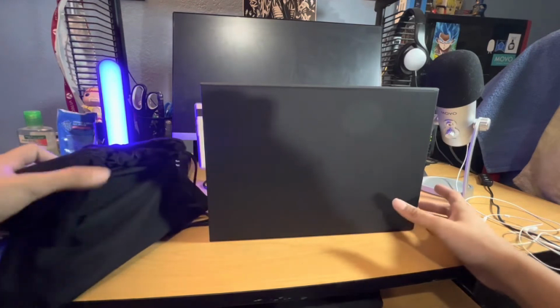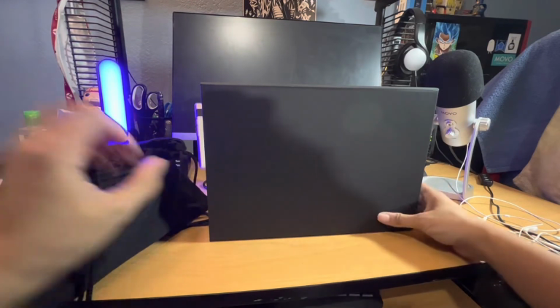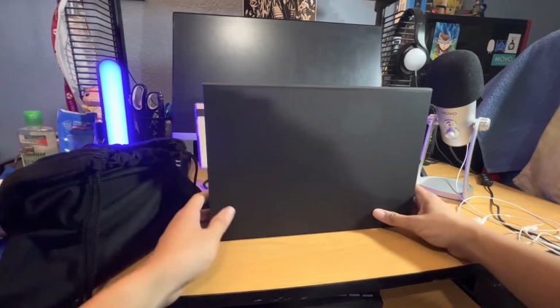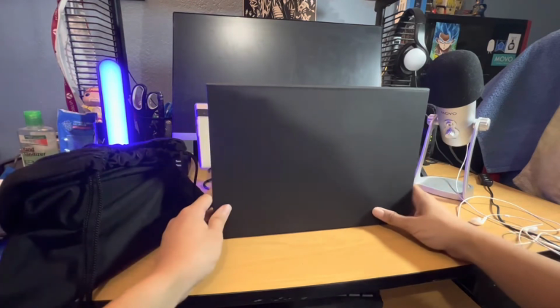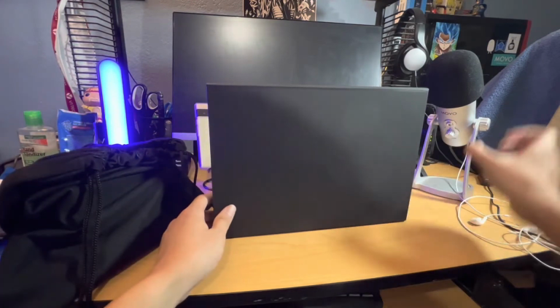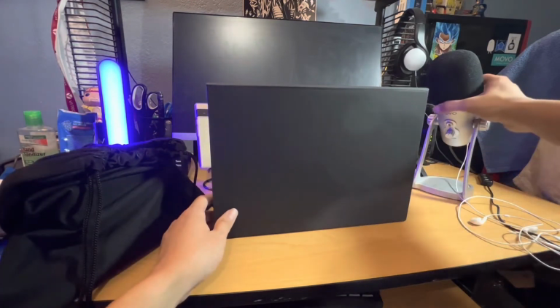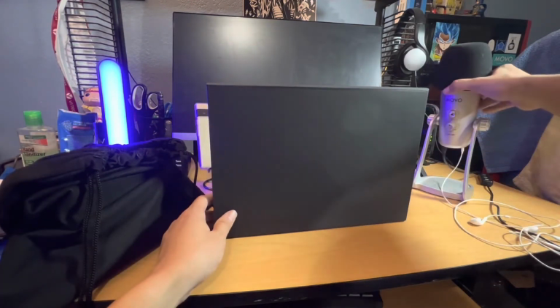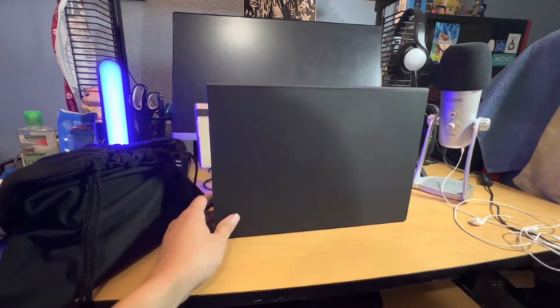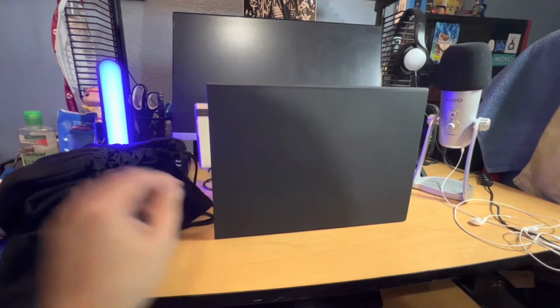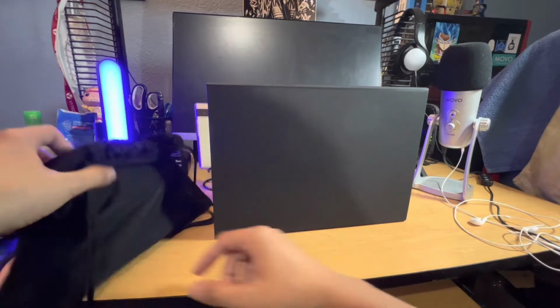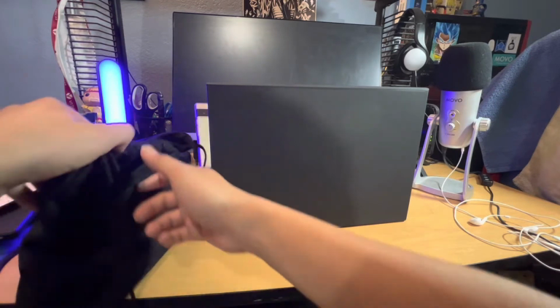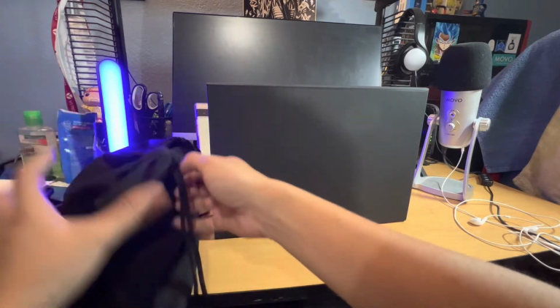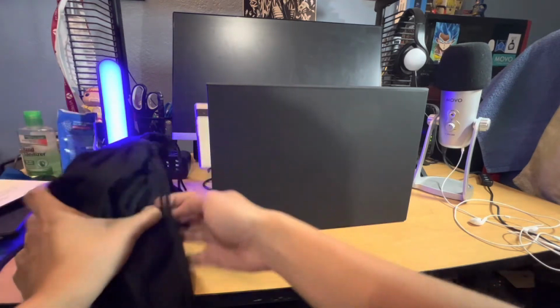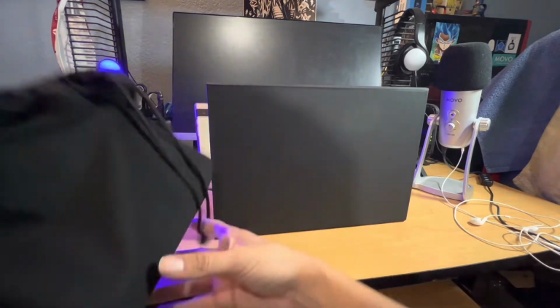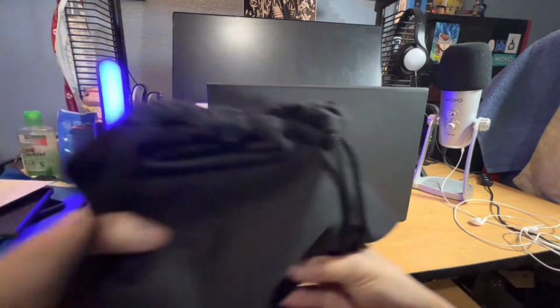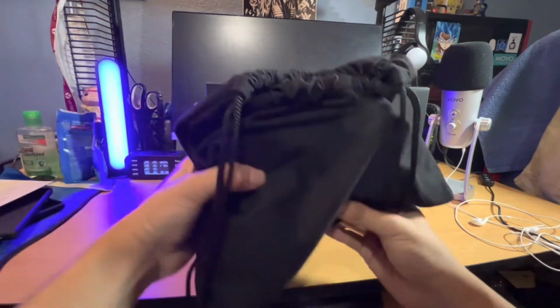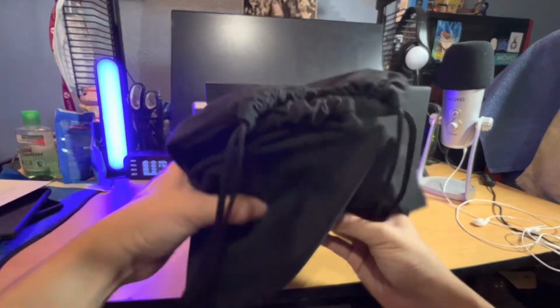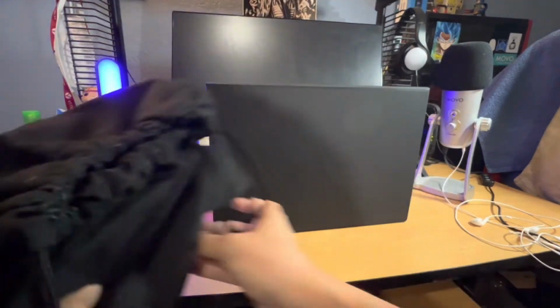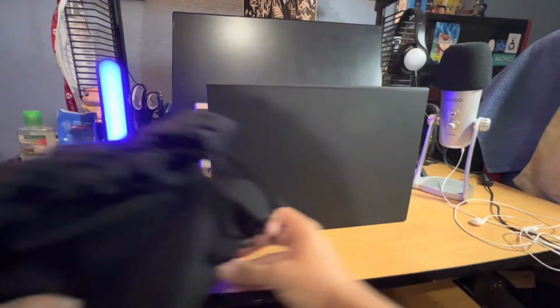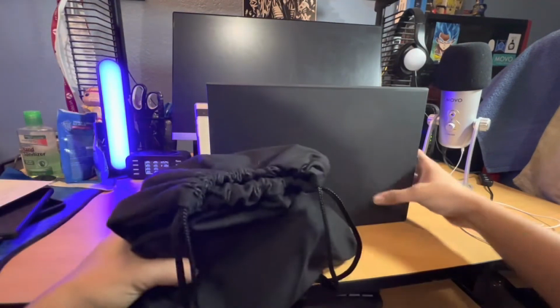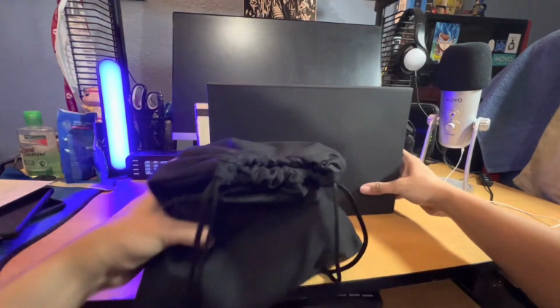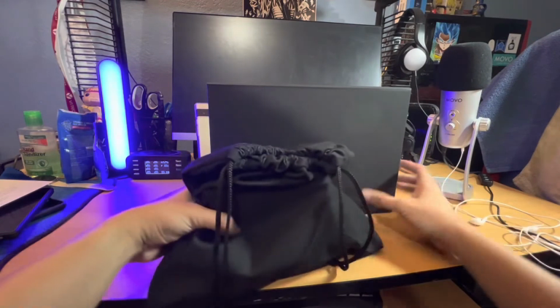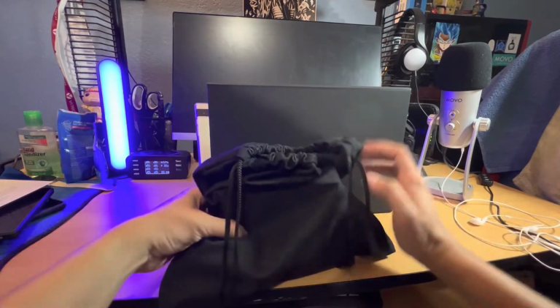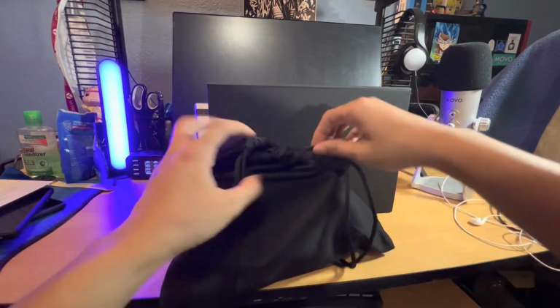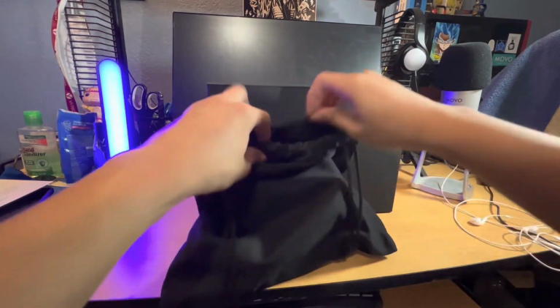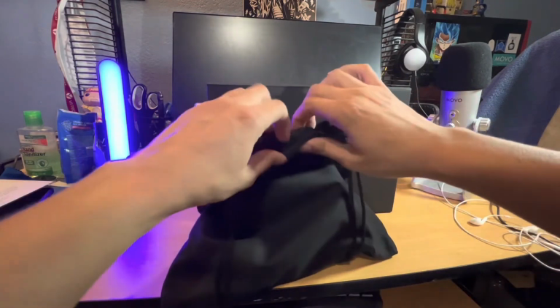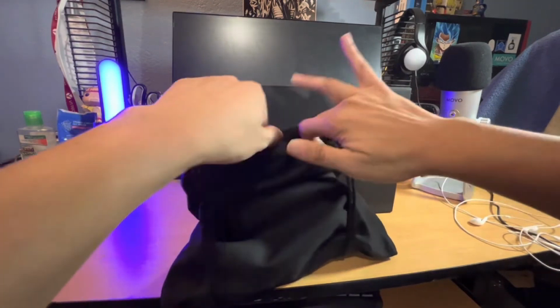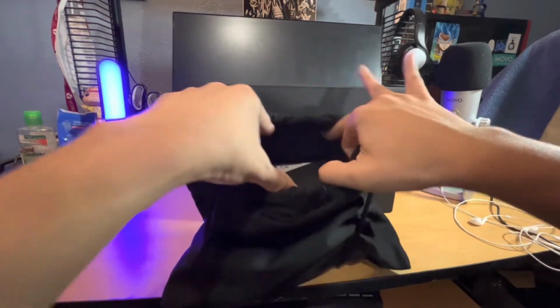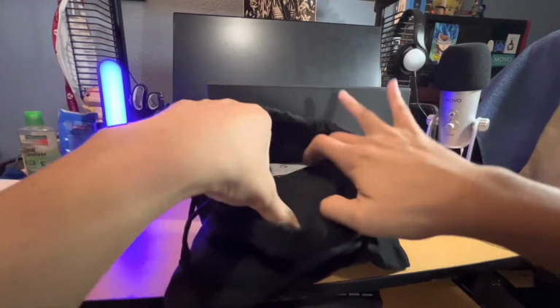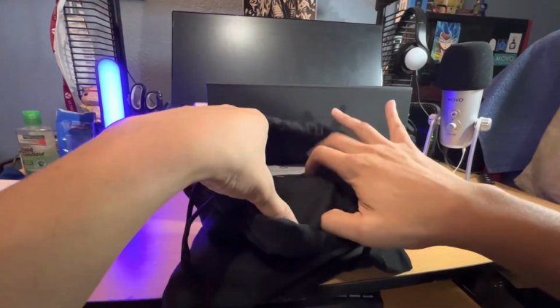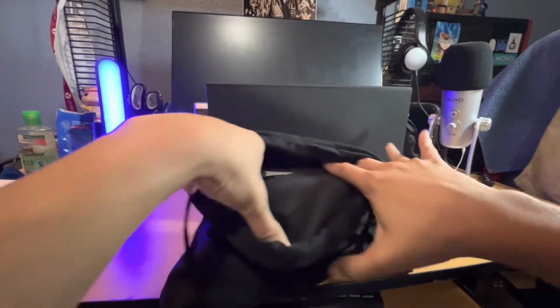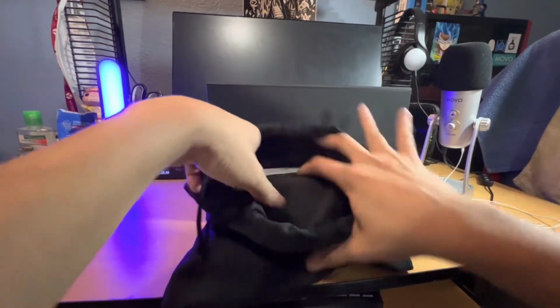Shout out to all of the Team Pixel members that got their devices today. They sent me this — I'm not sure what this is exactly, but it is a nice package. Let's go ahead and open this up really quick. I'm kind of excited to see what it is.